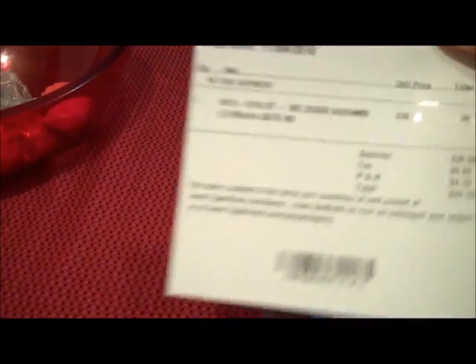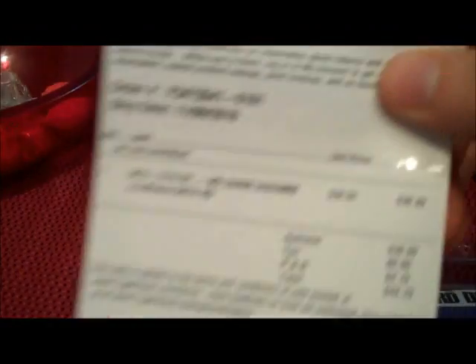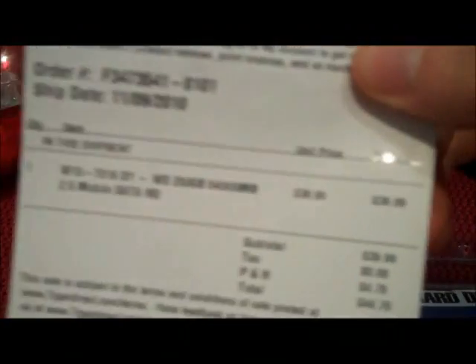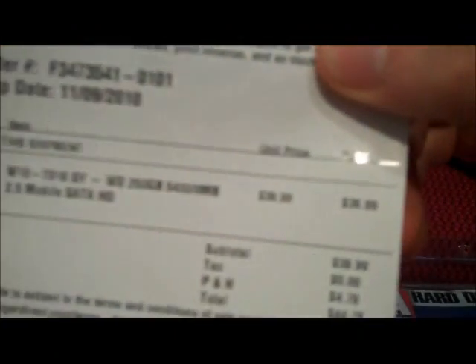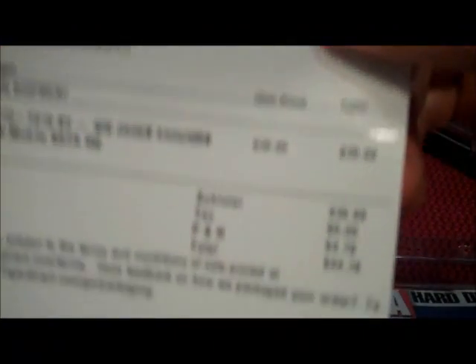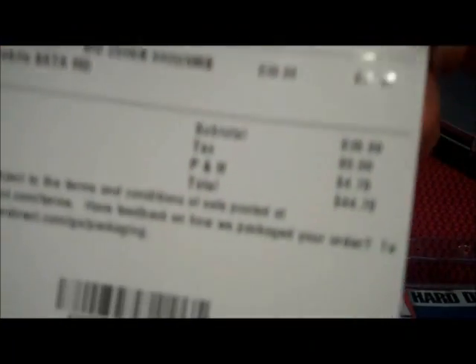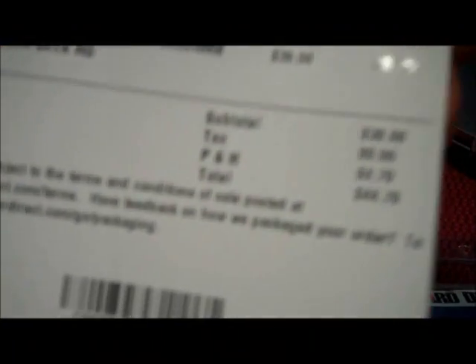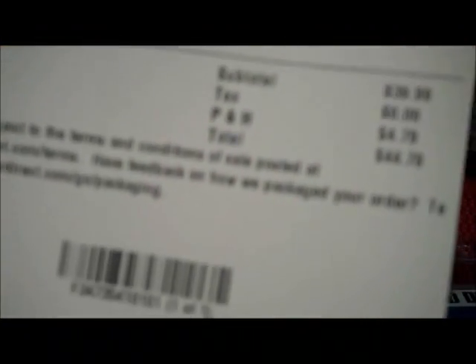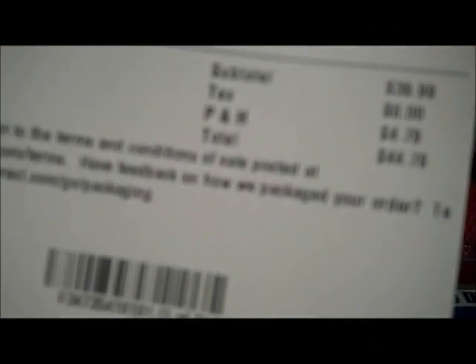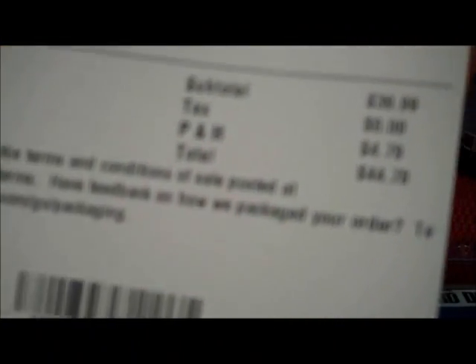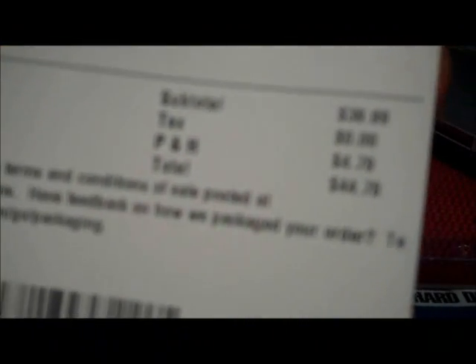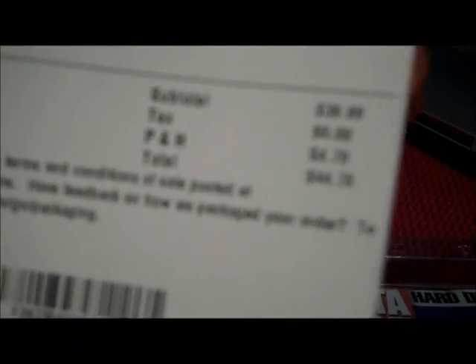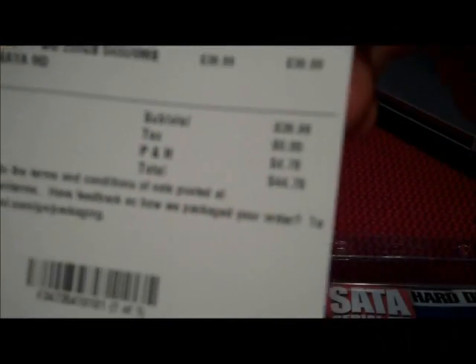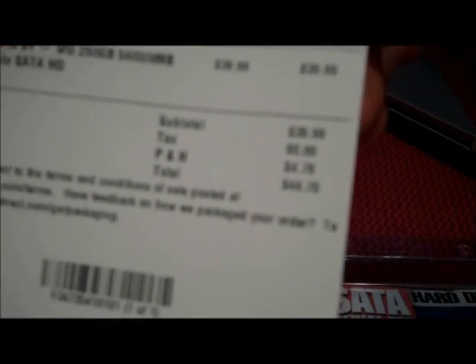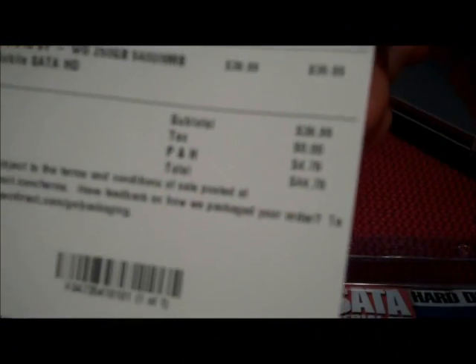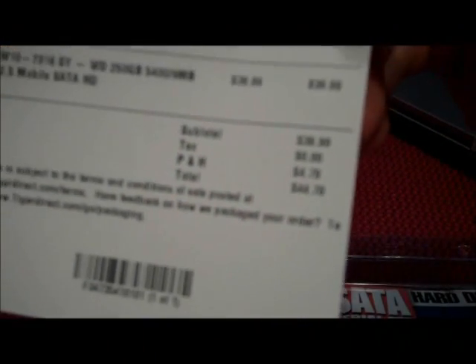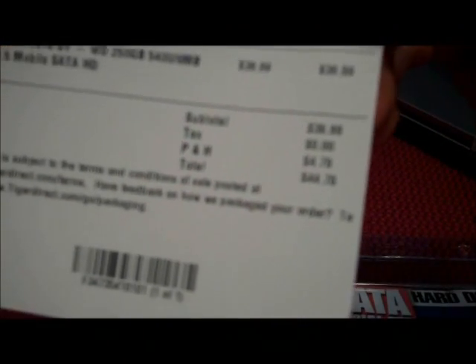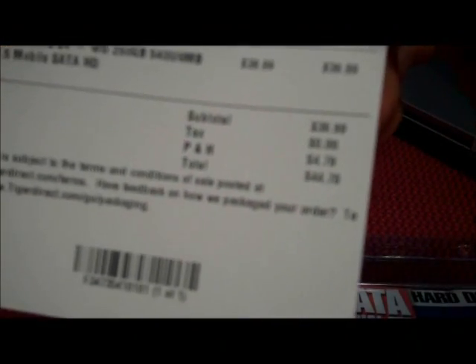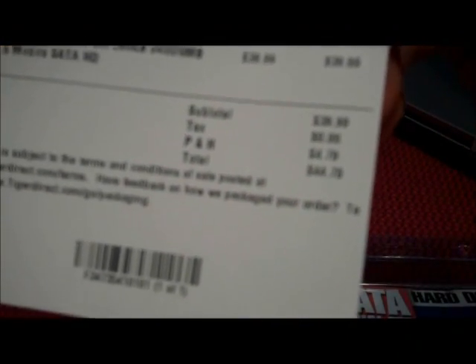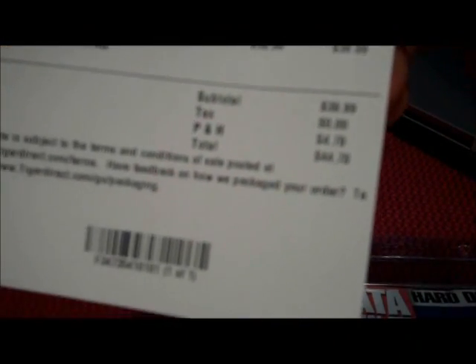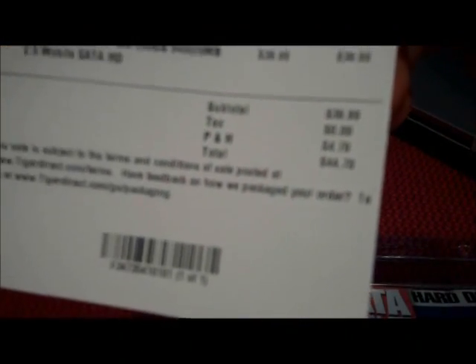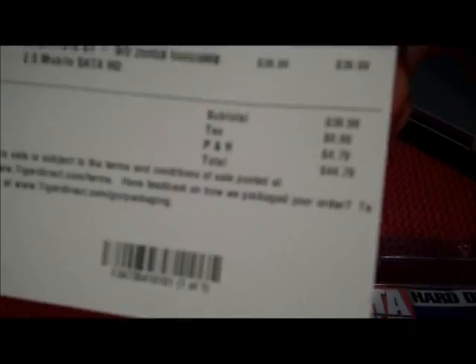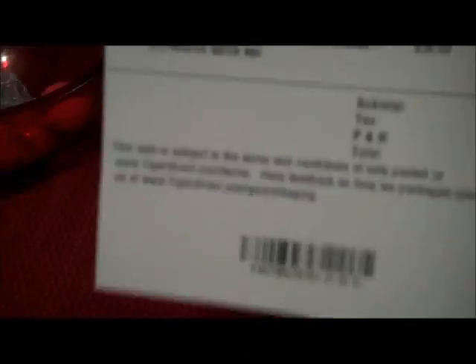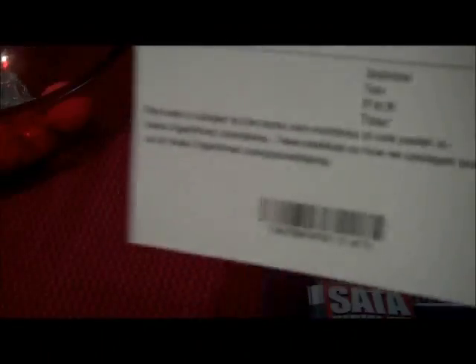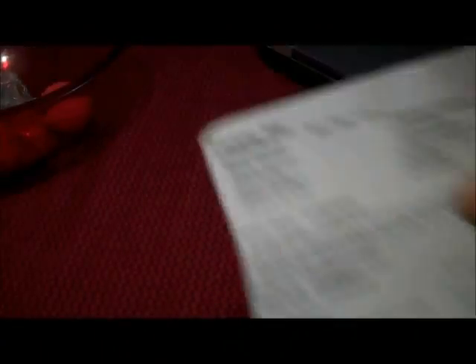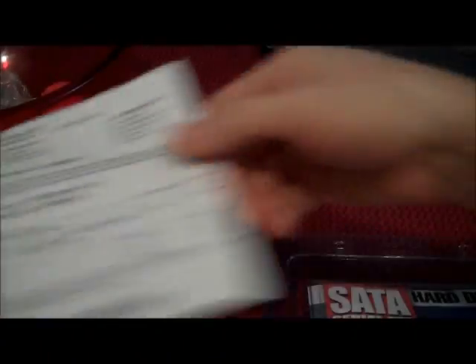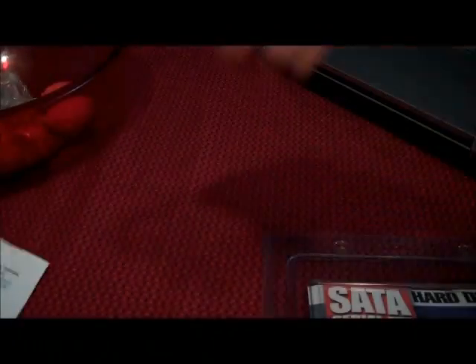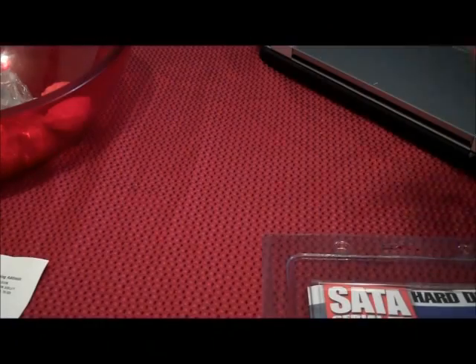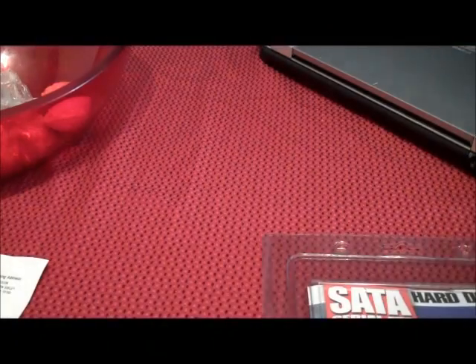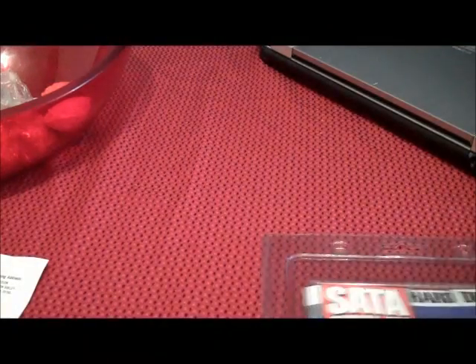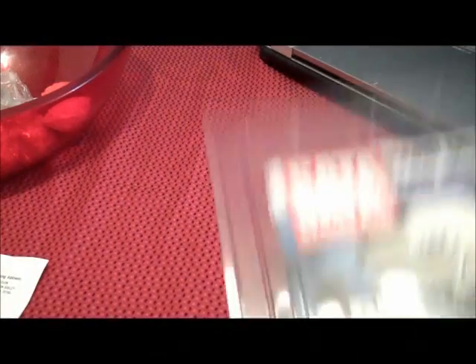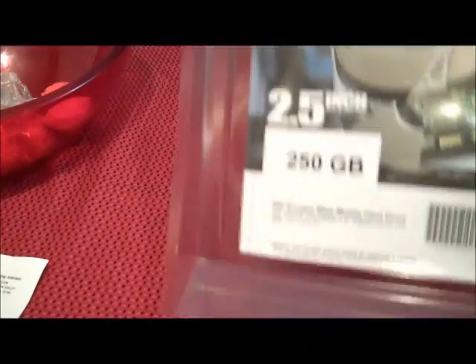I paid for it. I don't know if you can see that. It was $44 to the door. 250 gig.